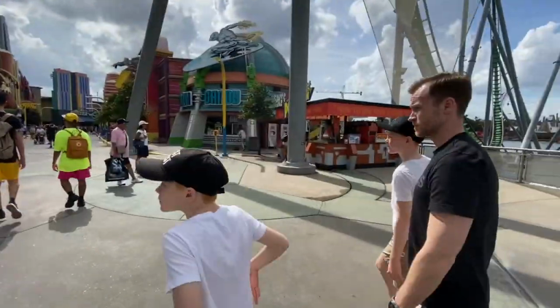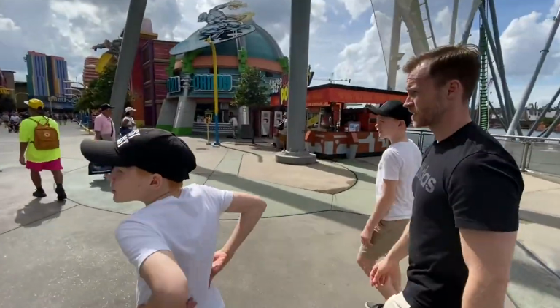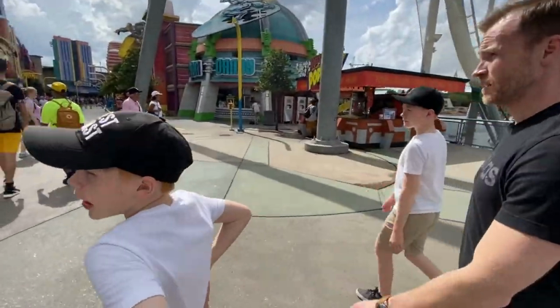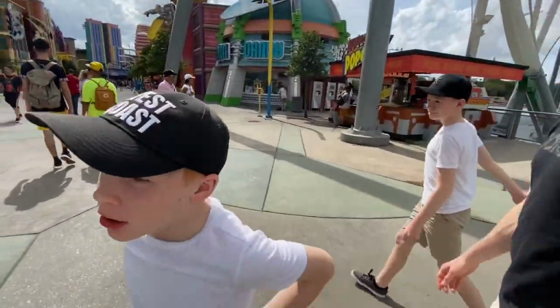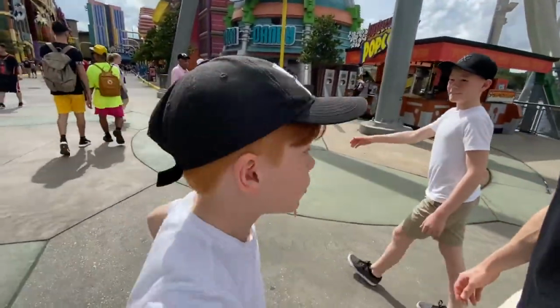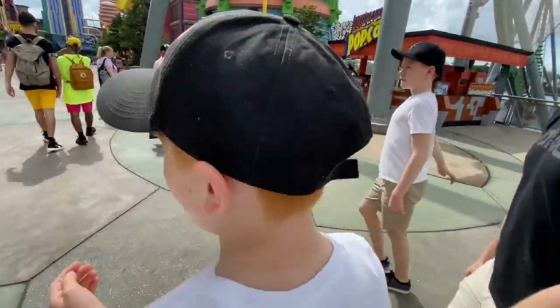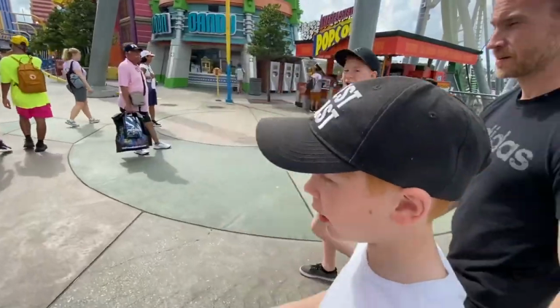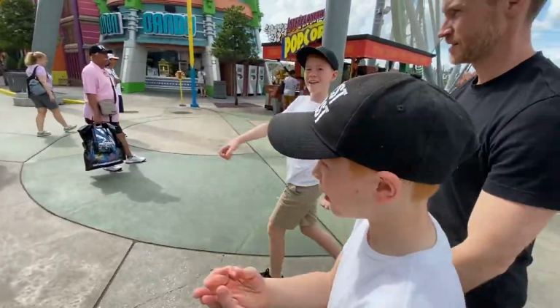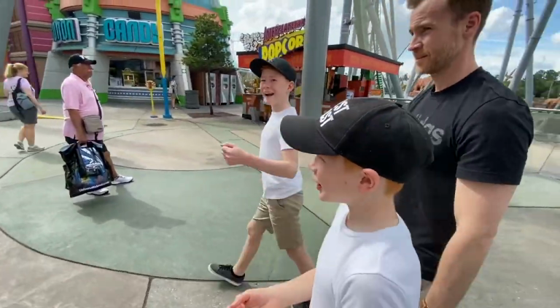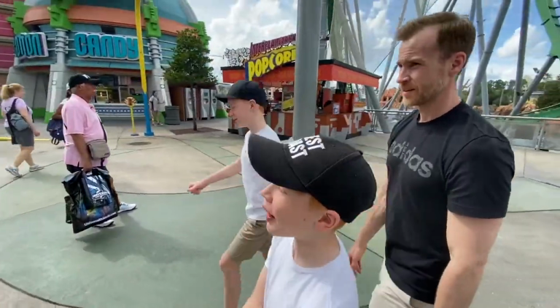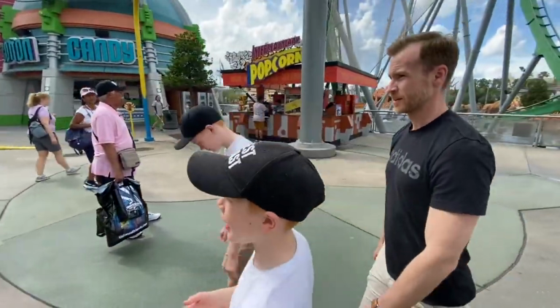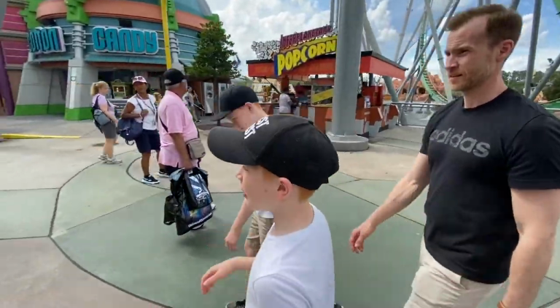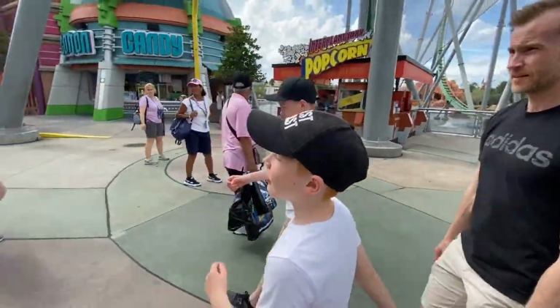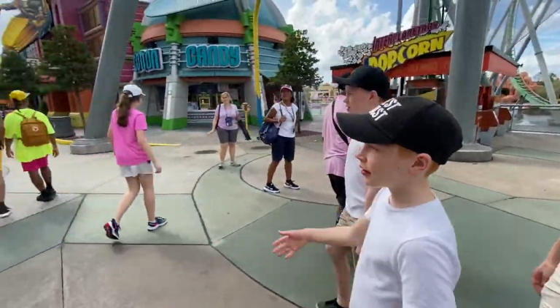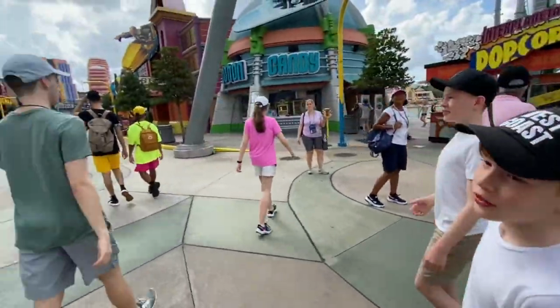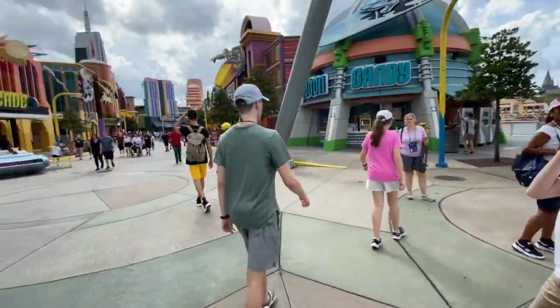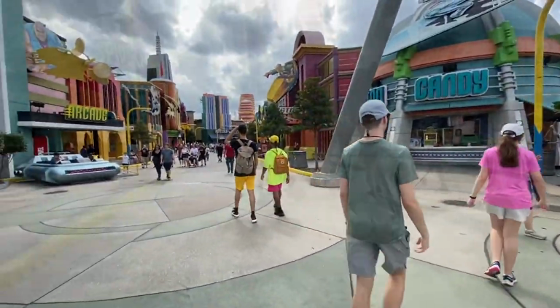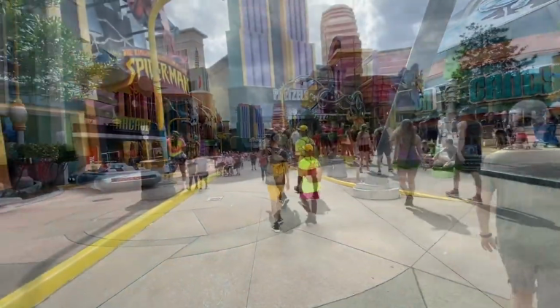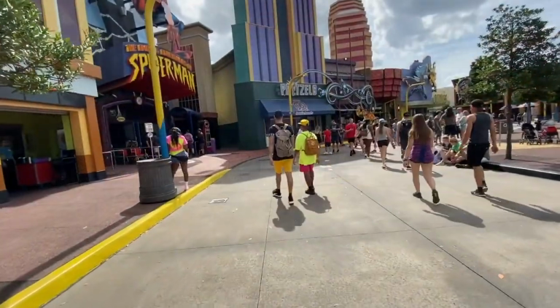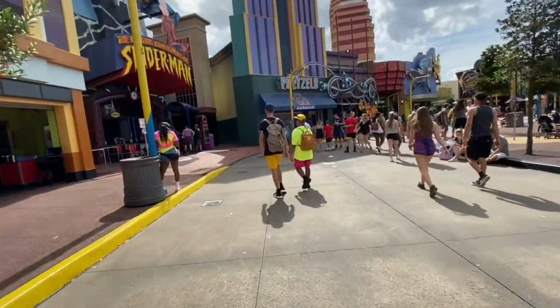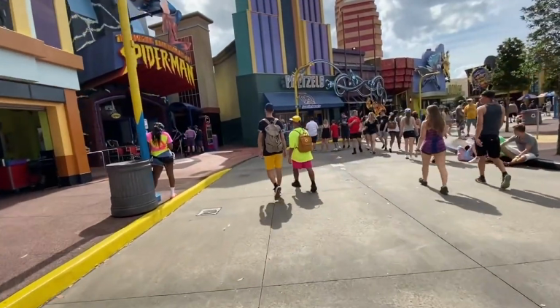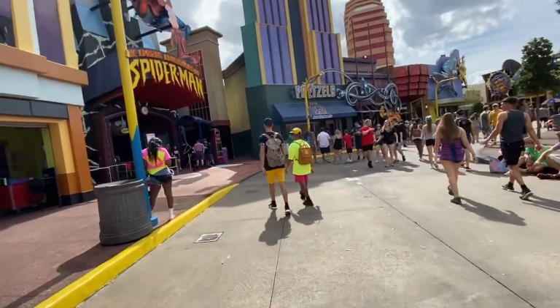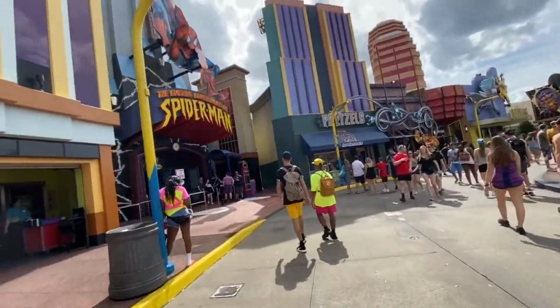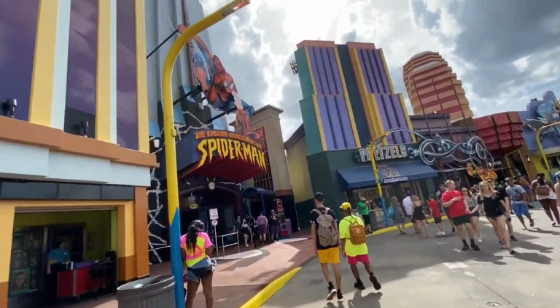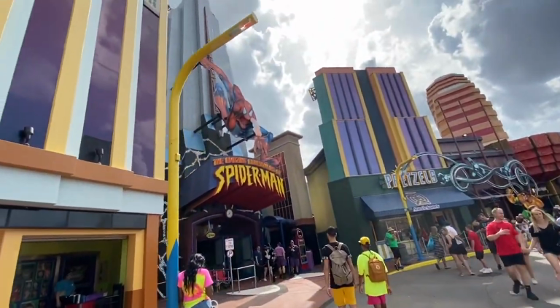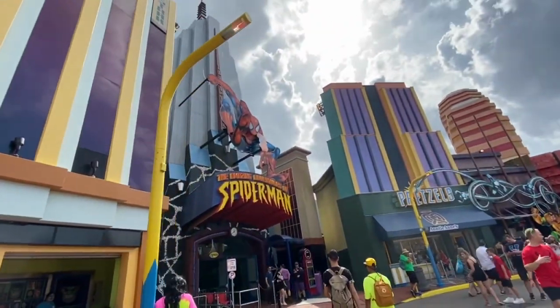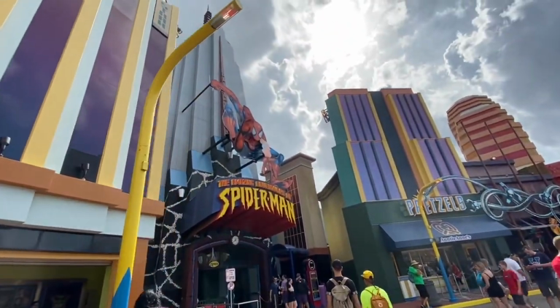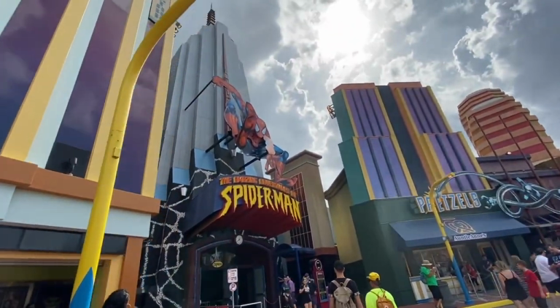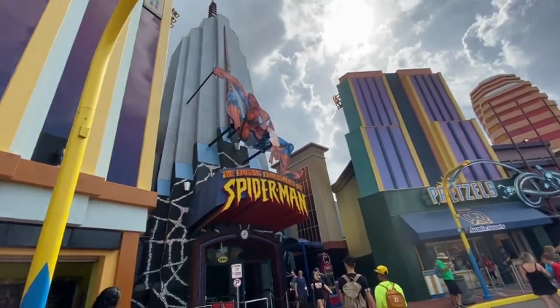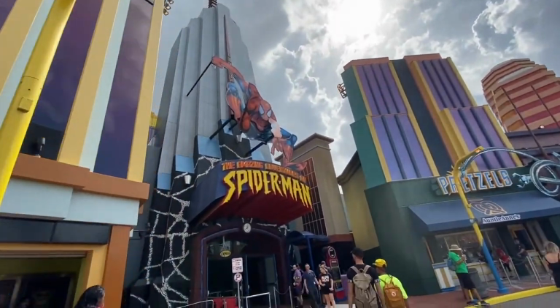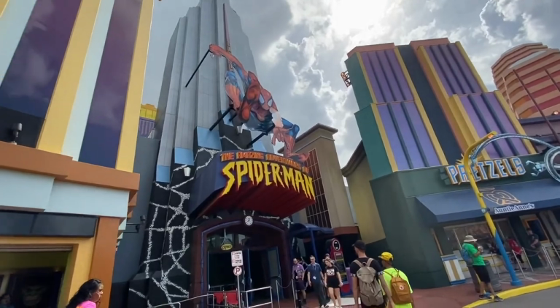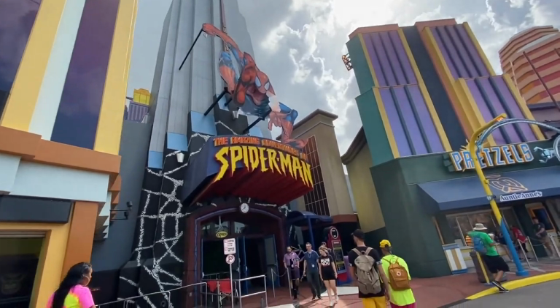Where are we going now? Harry Potter! Spider-Man! His off-ride photo looks hilarious — he has an orange suit on. There we go, looks like fun. Let's go.